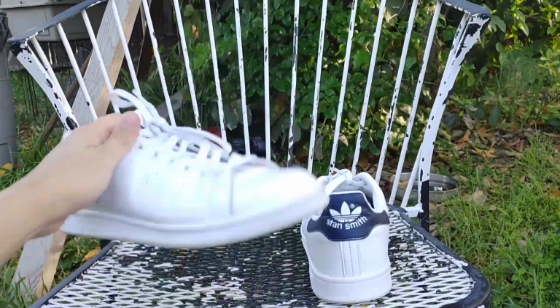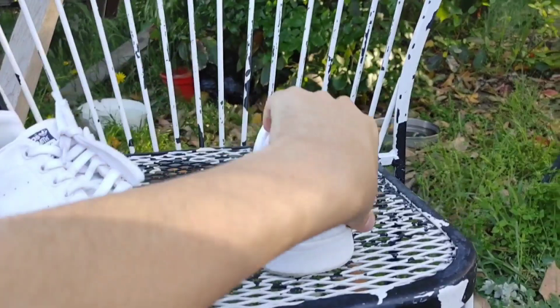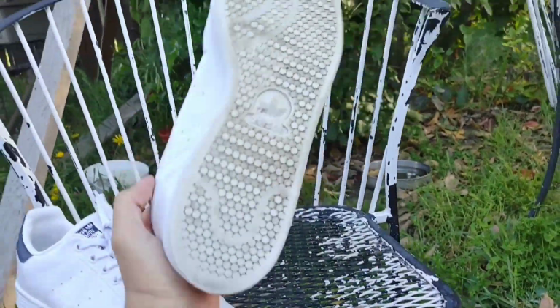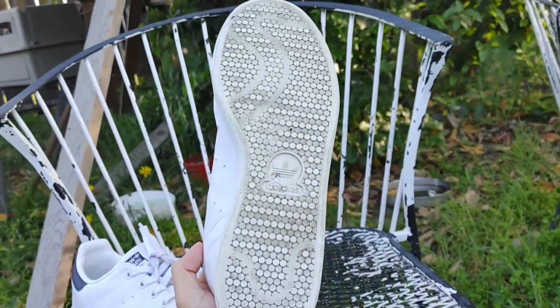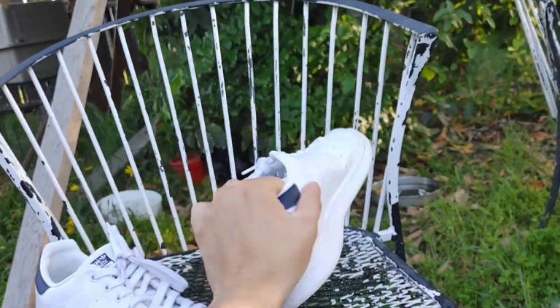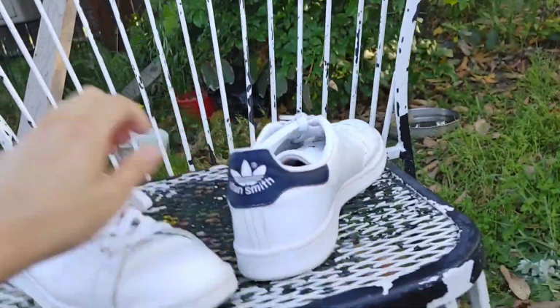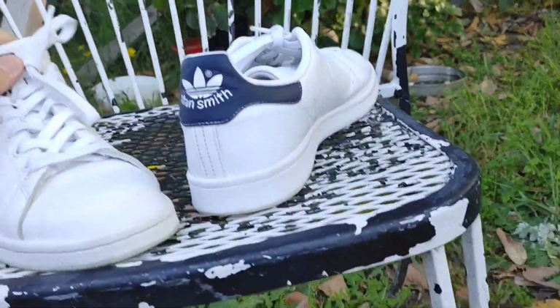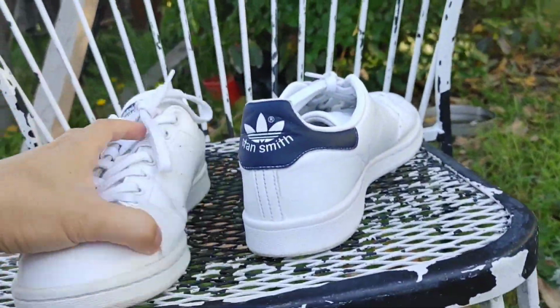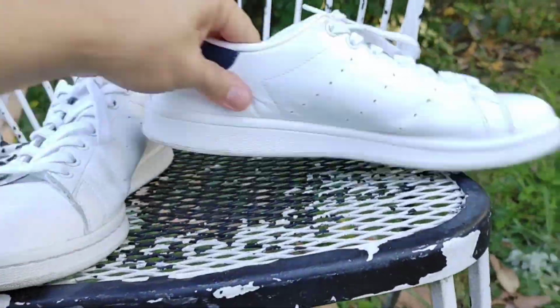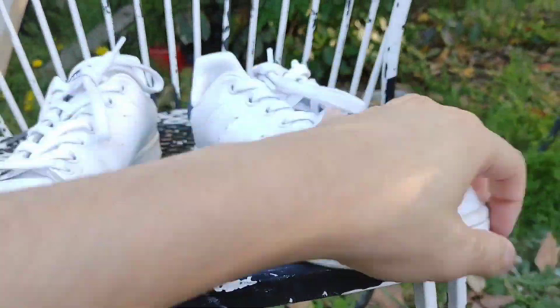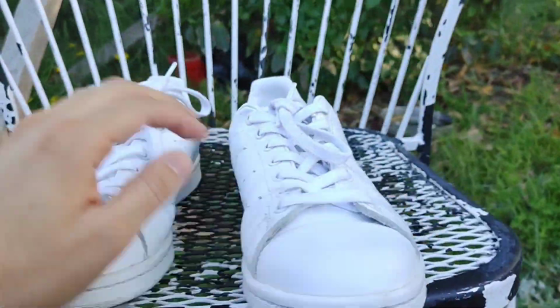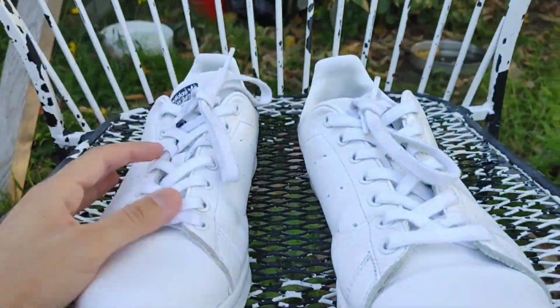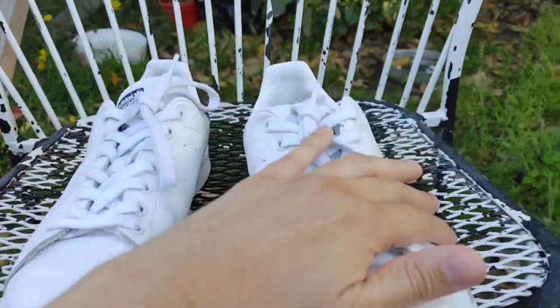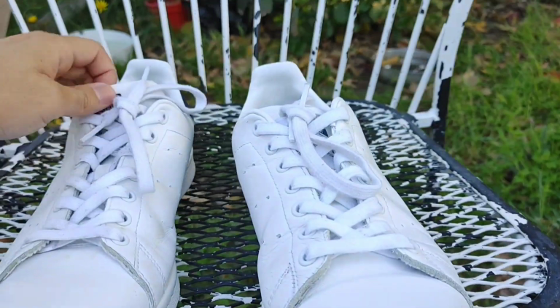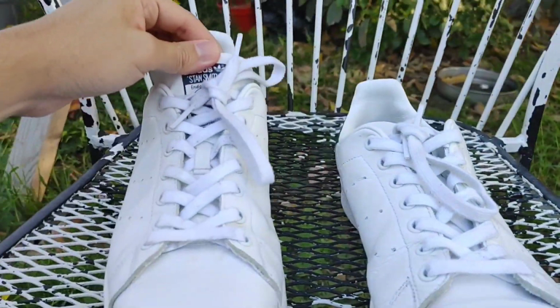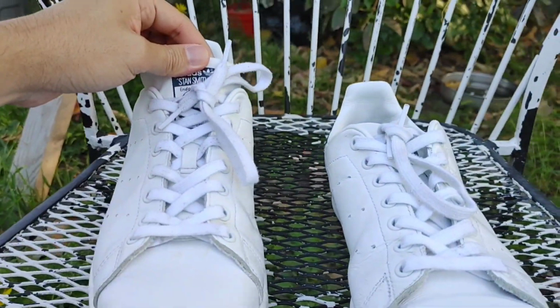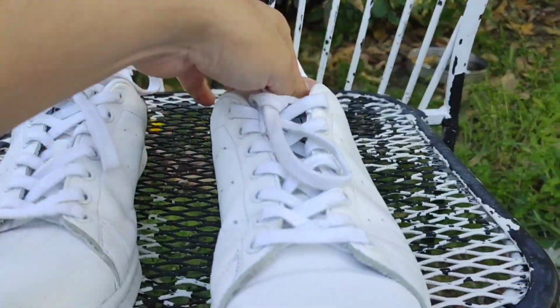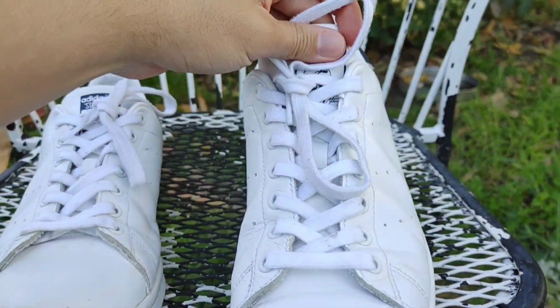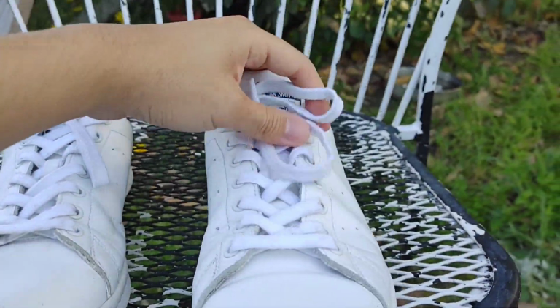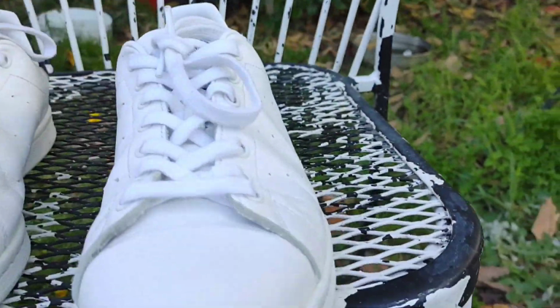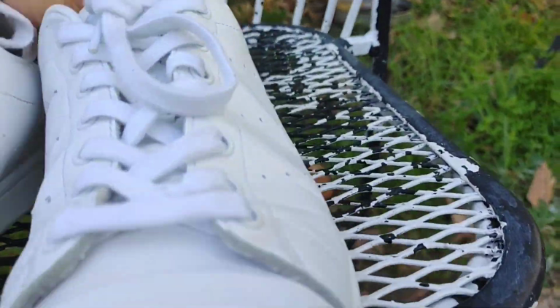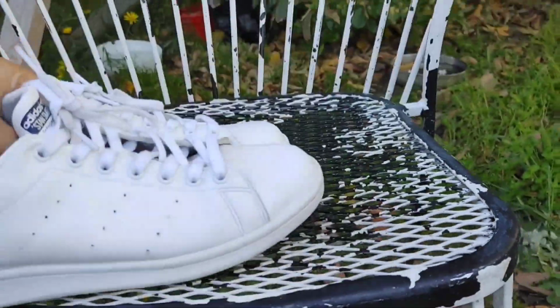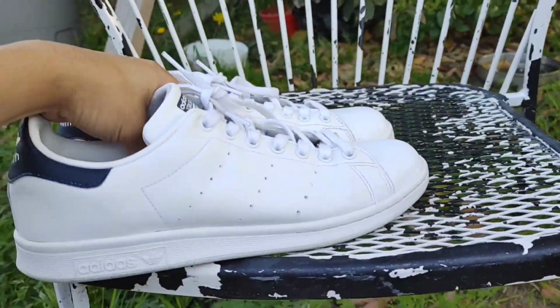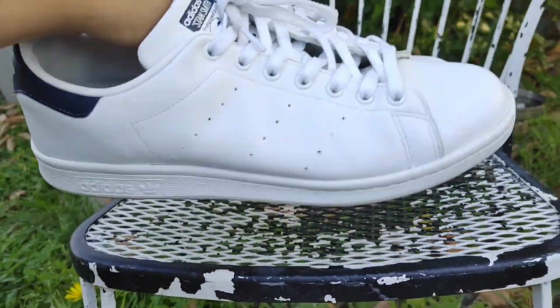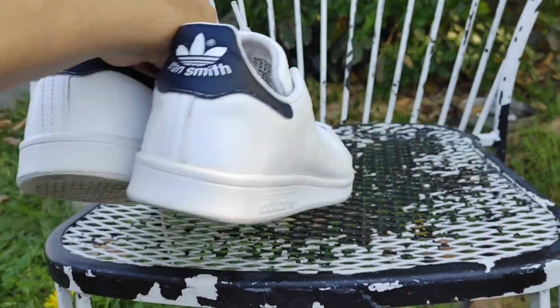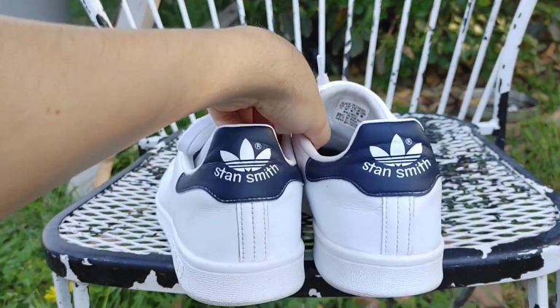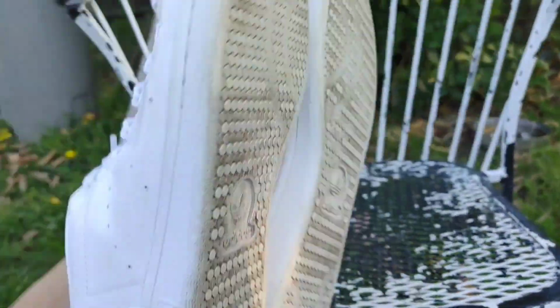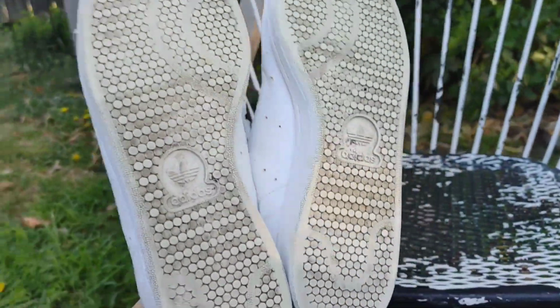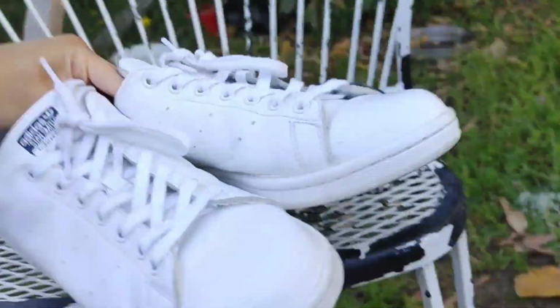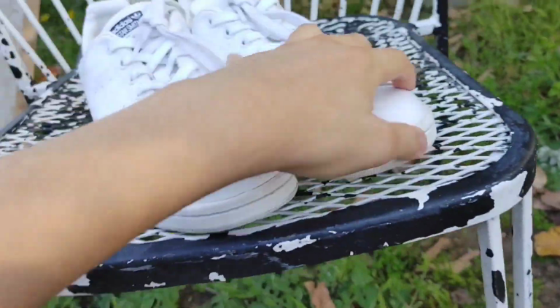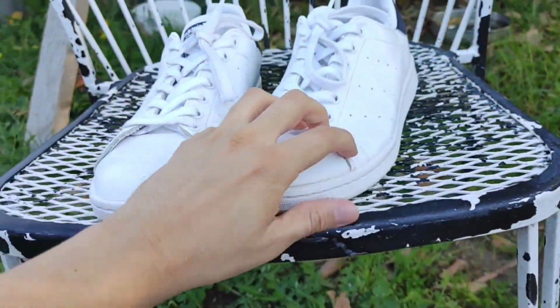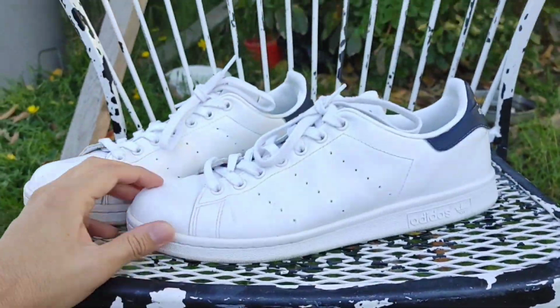Bottom, clean as I can get them. Not too concerned about that. Really surprised how the shoelaces turned out, cleaner than I expected they would. But overall I'd have to say I'm pleasantly surprised at how these shoes came out with just toothpaste by itself.